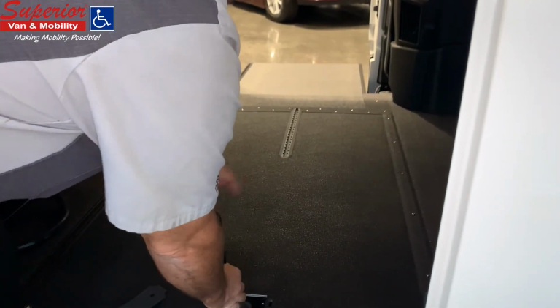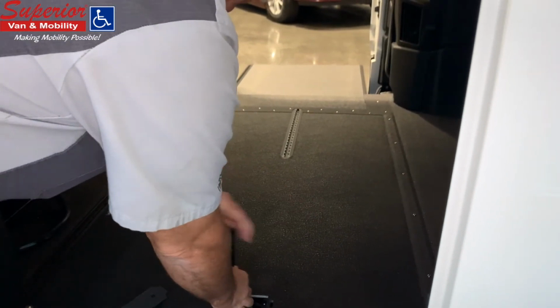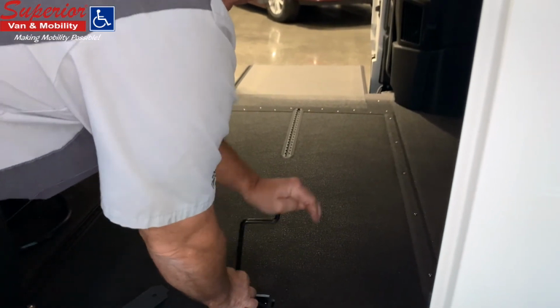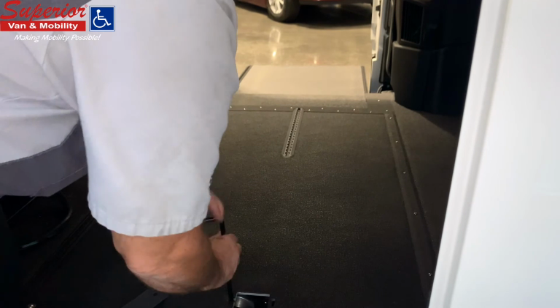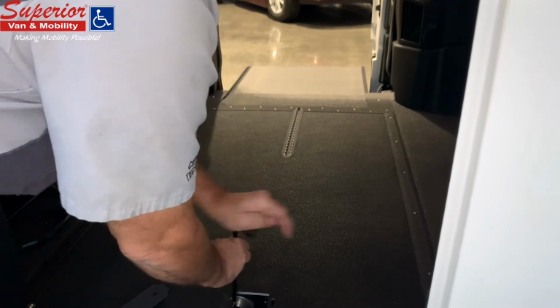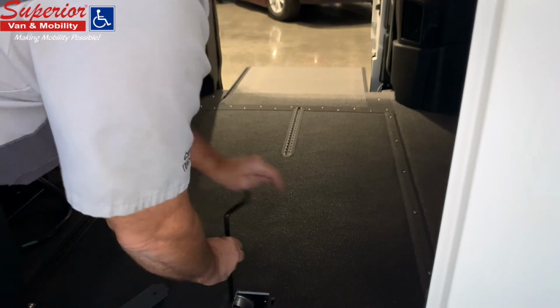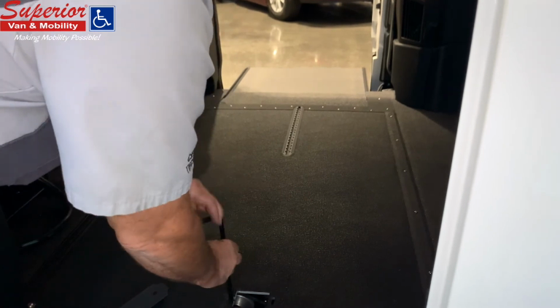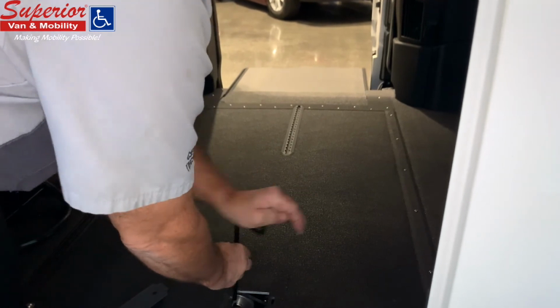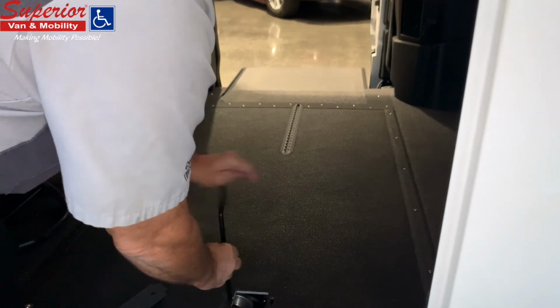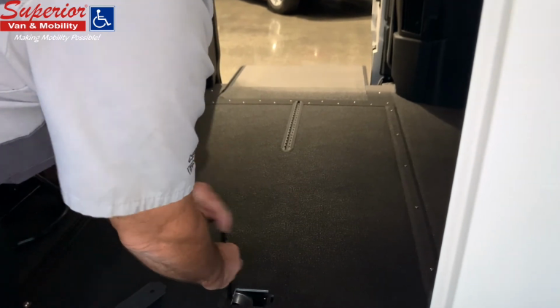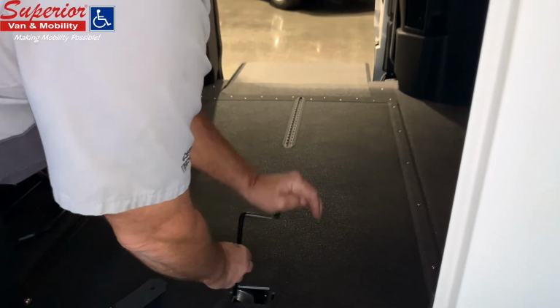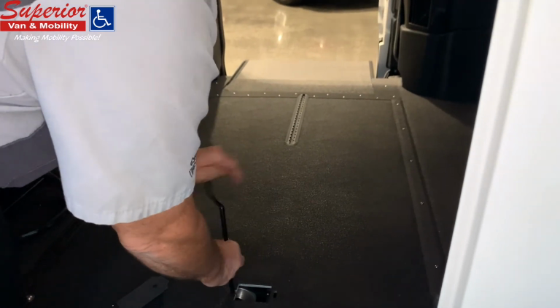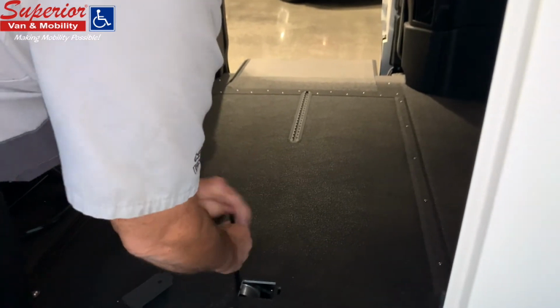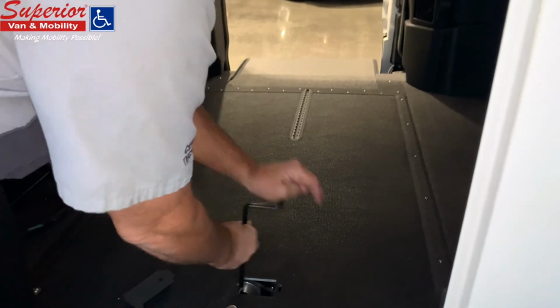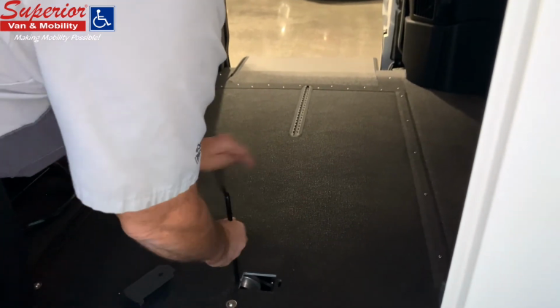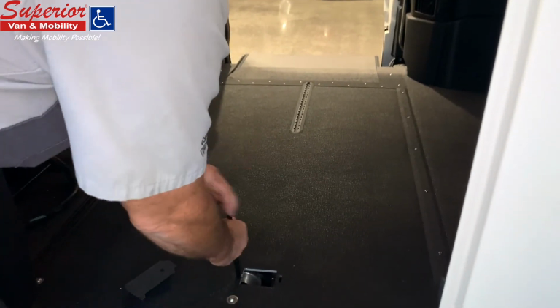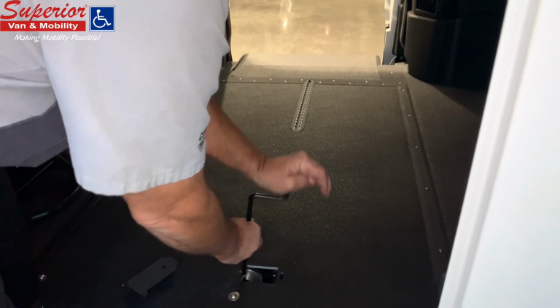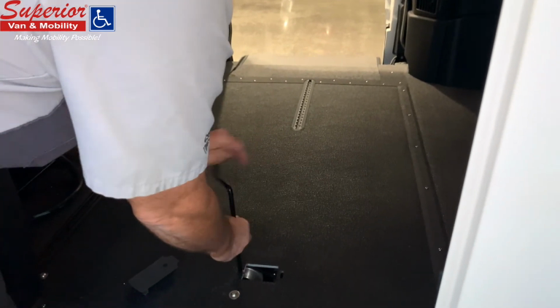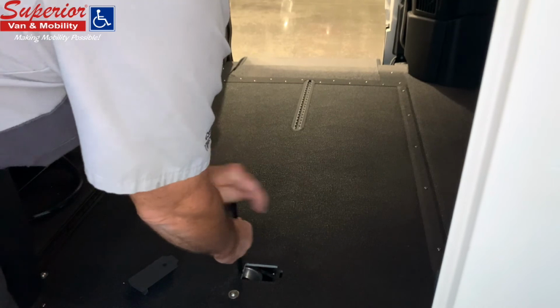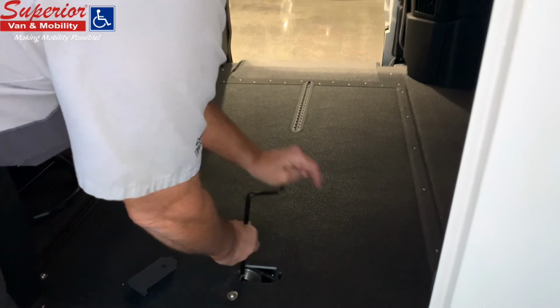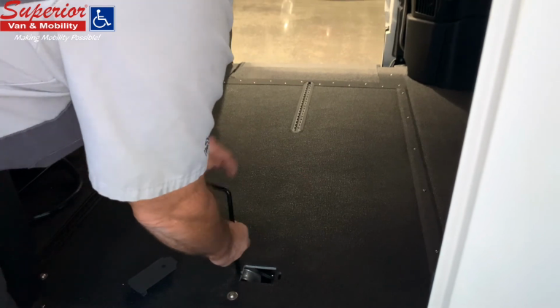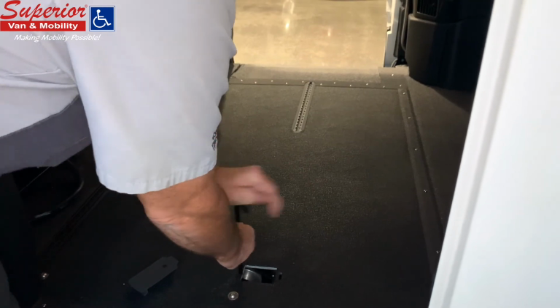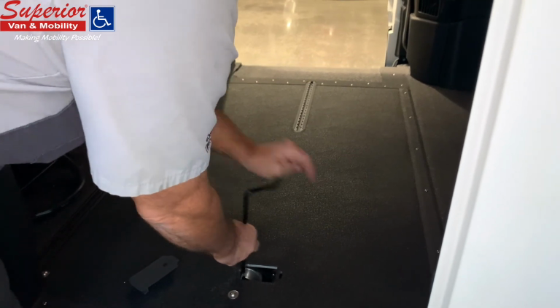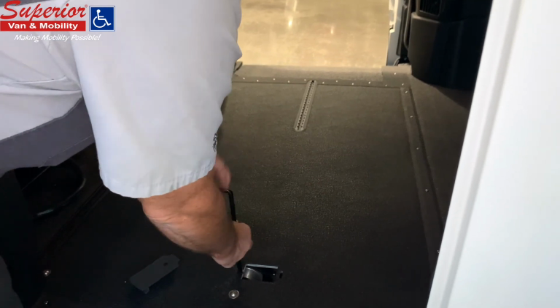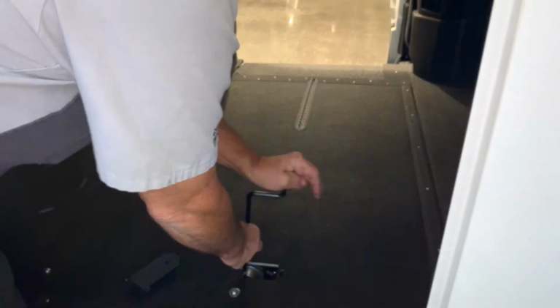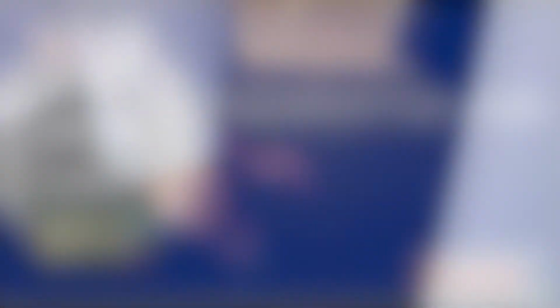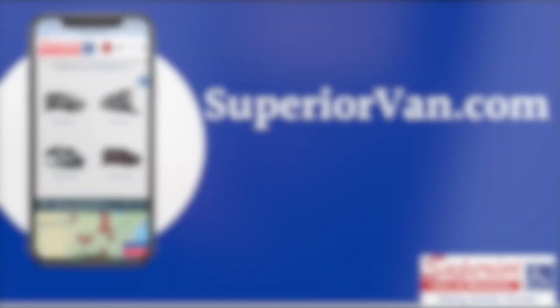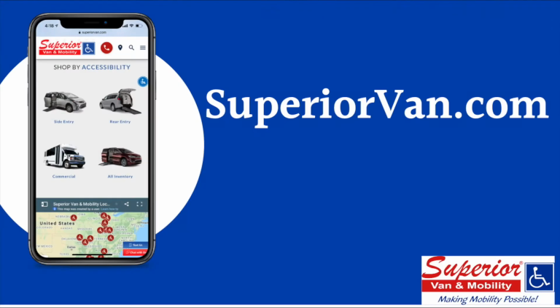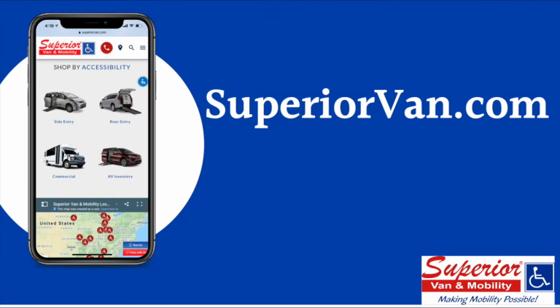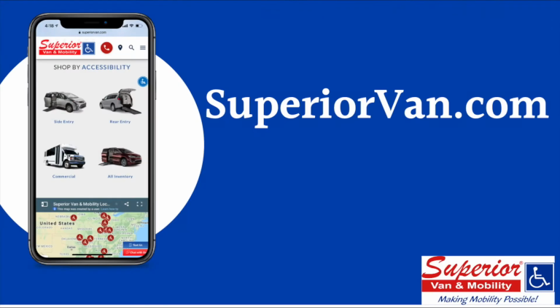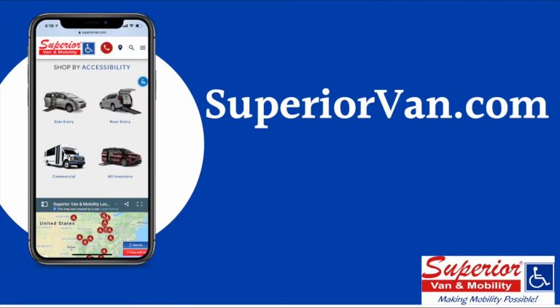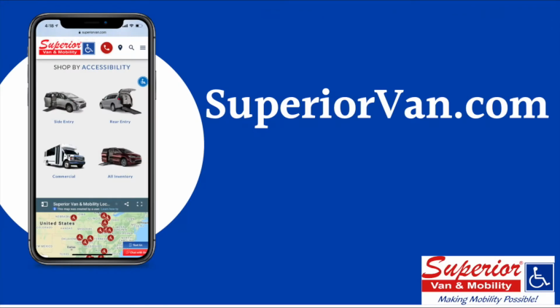If you find yourself in an emergency situation, you can call your local Superior Van and Mobility location's 24-hour emergency phone number, which you can find at SuperiorVan.com.